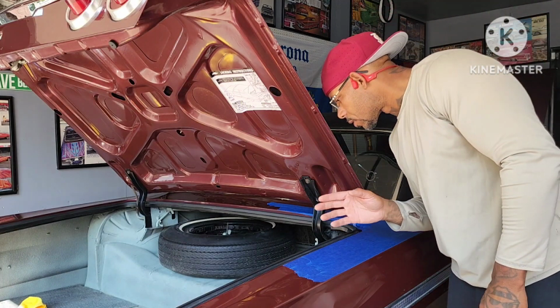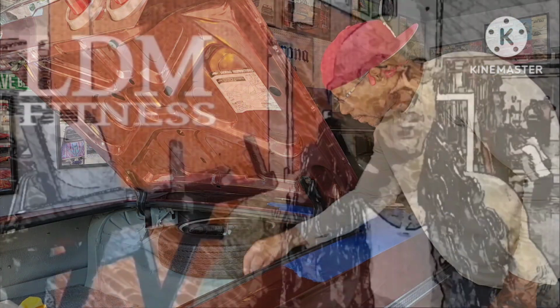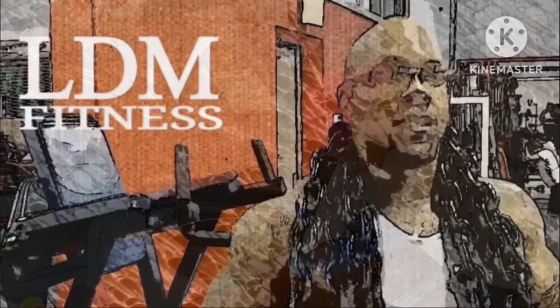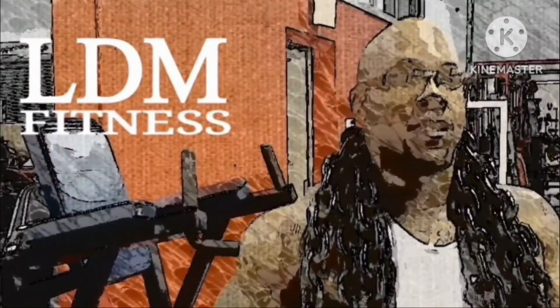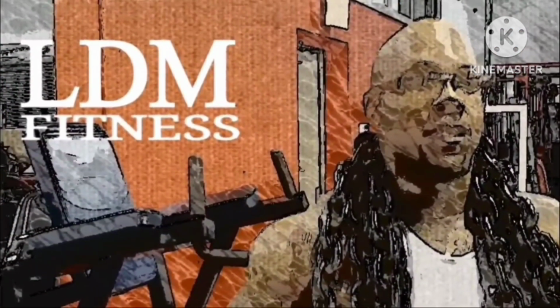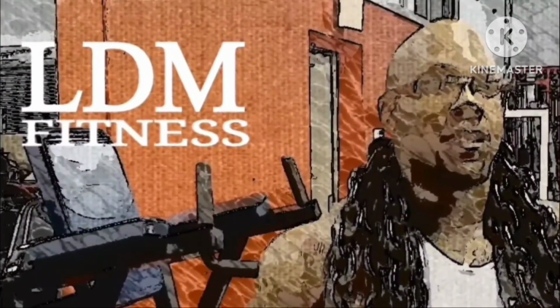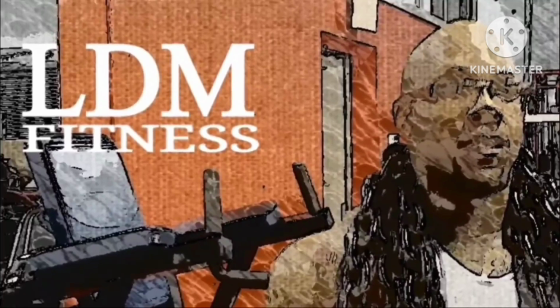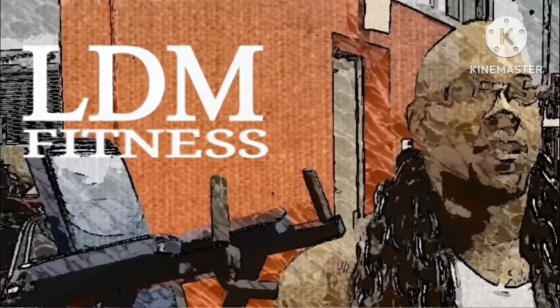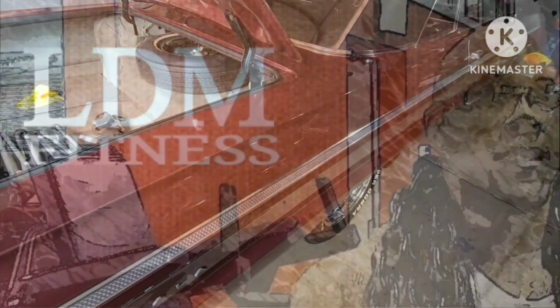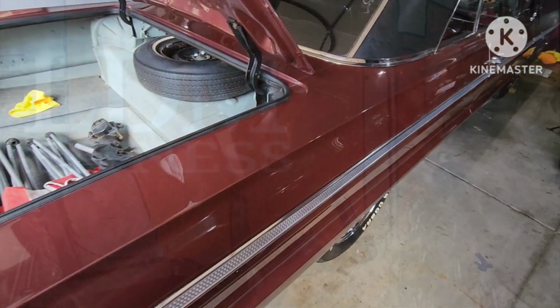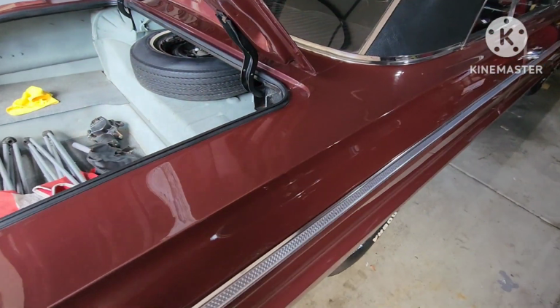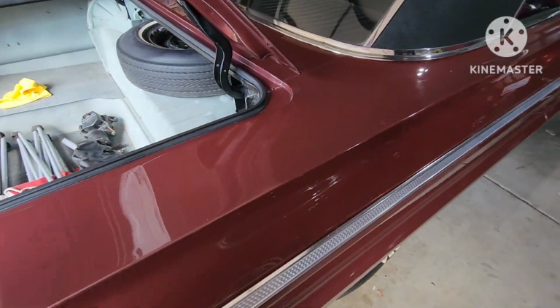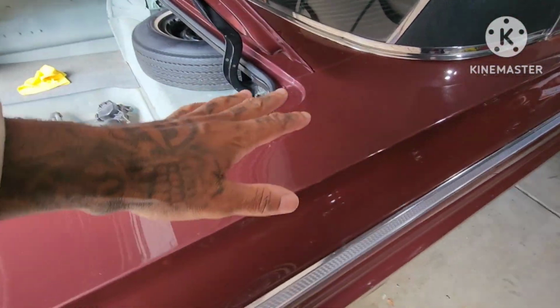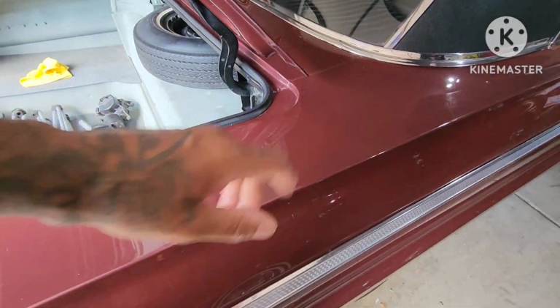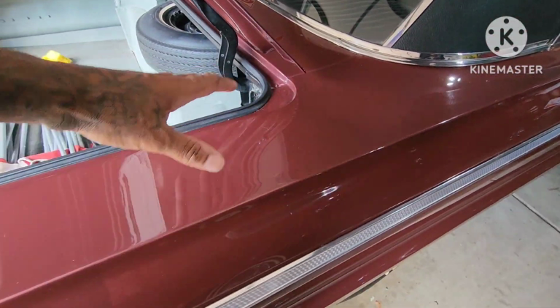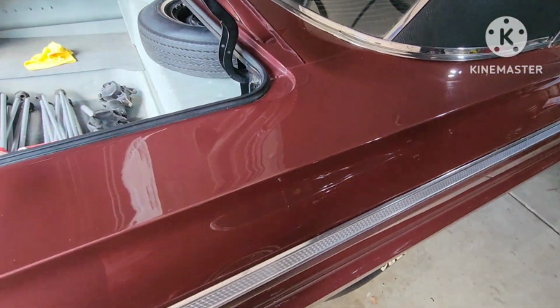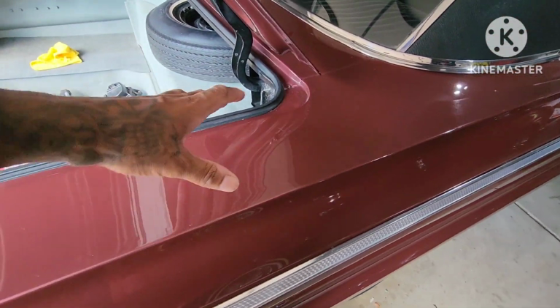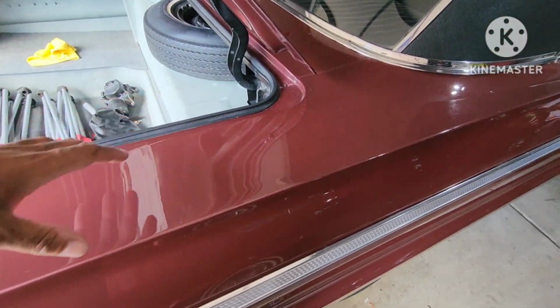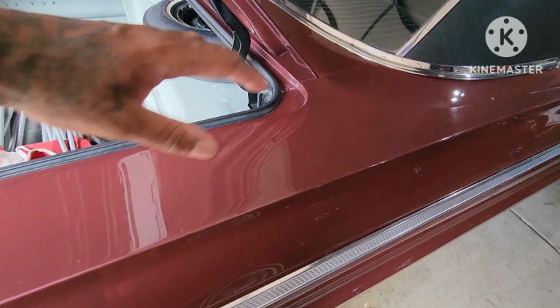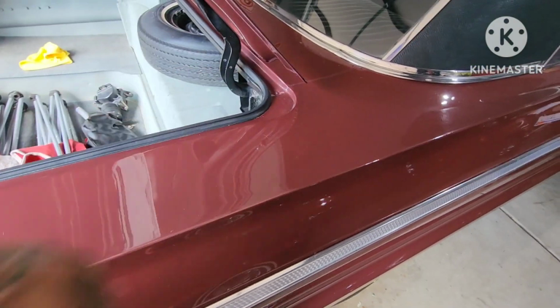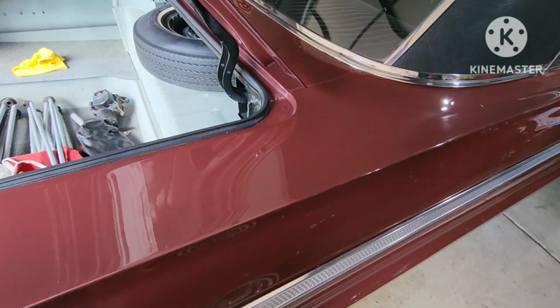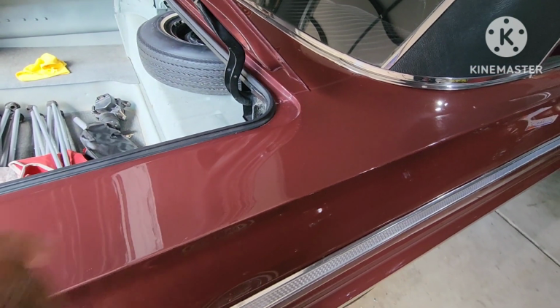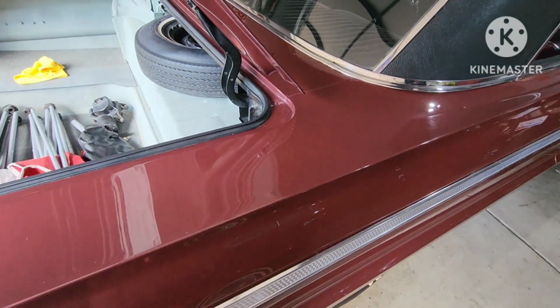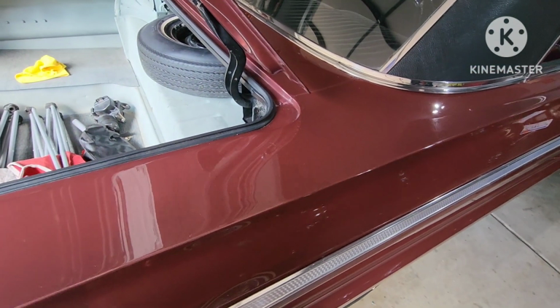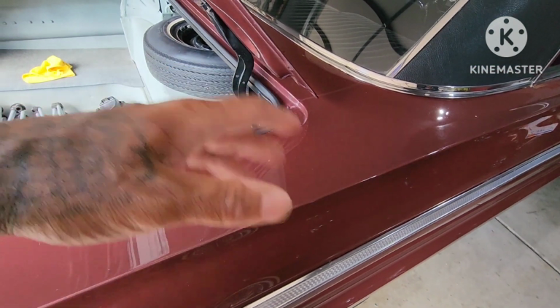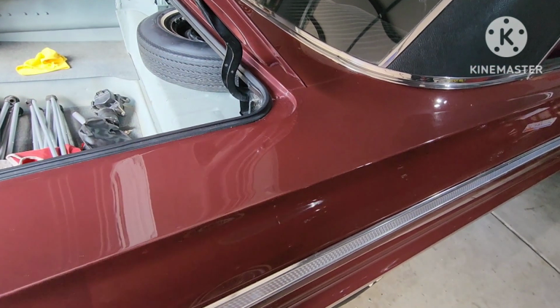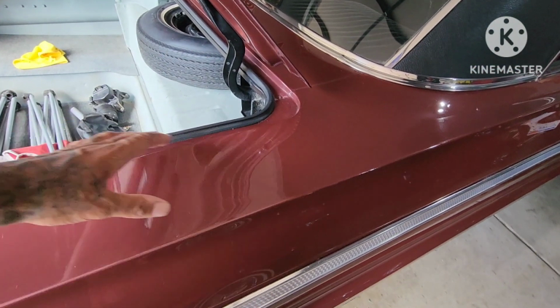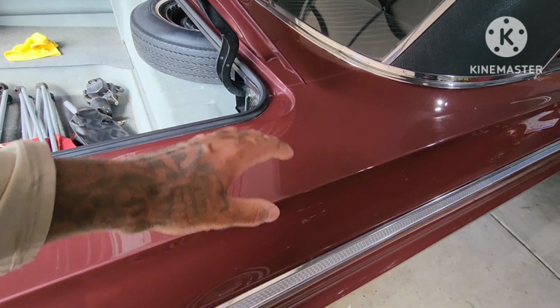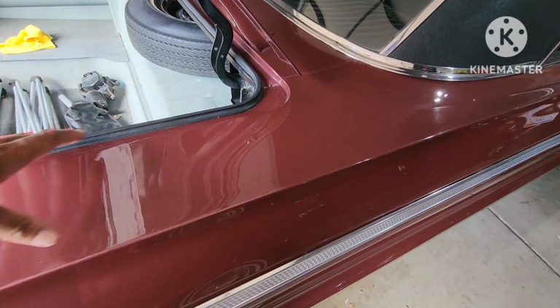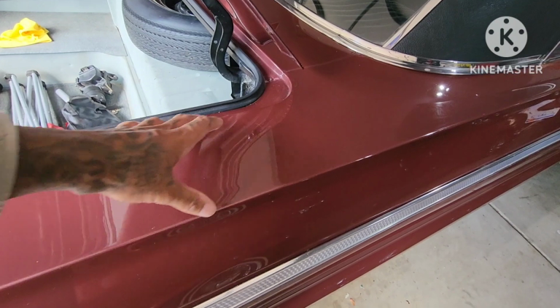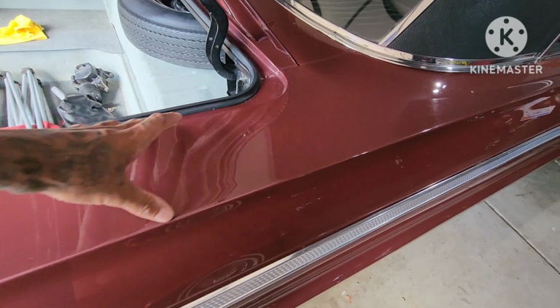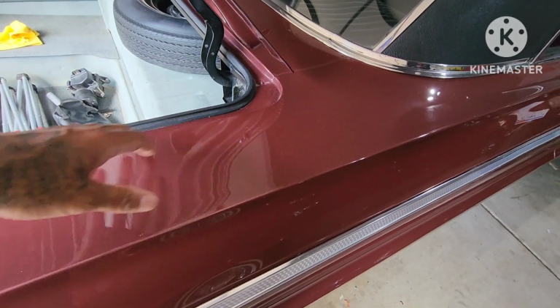This is the part that people don't like. I'm about to get ready to lay down some painter's tape since you're going to be drilling up in here. You want to lay some painter's tape down before you chip, crack the paint and splinter it out, because you're going to be drilling into it right here.